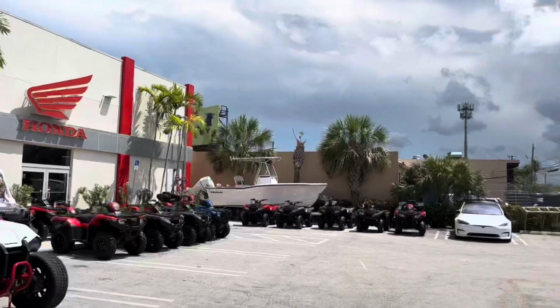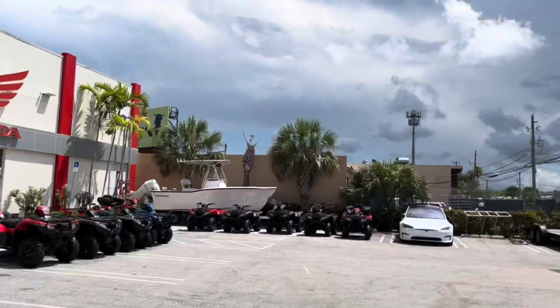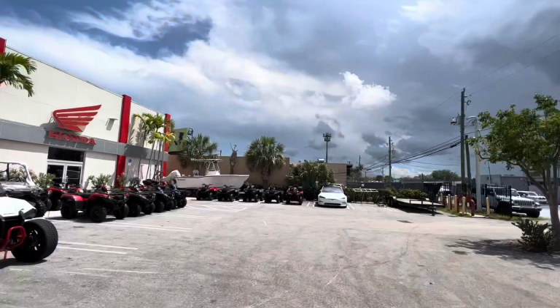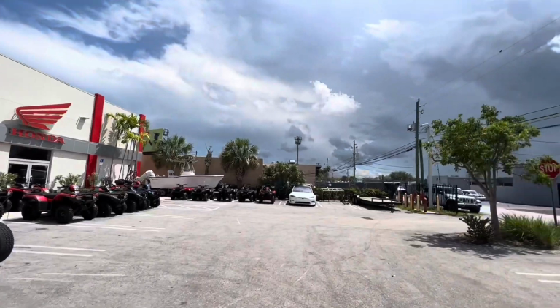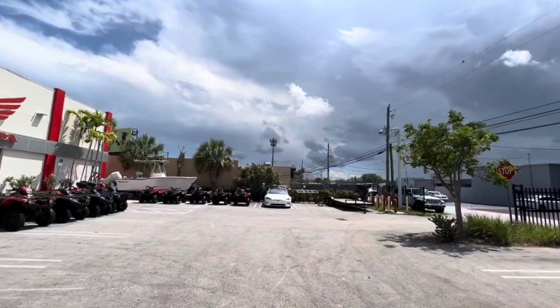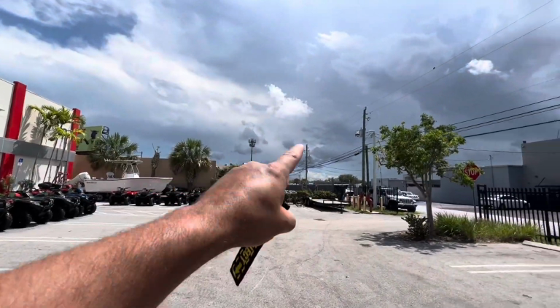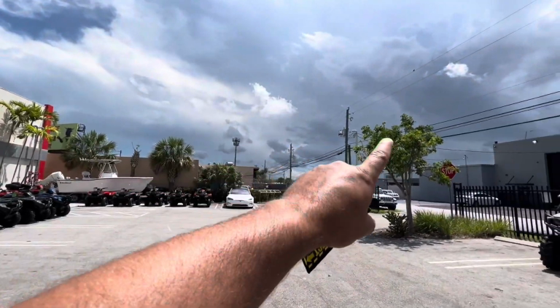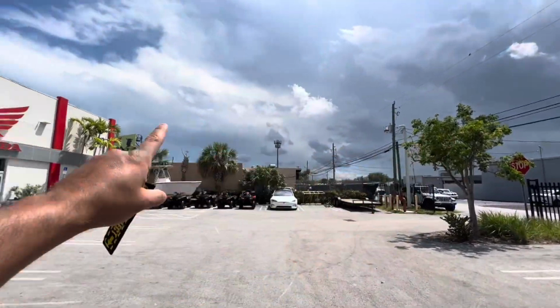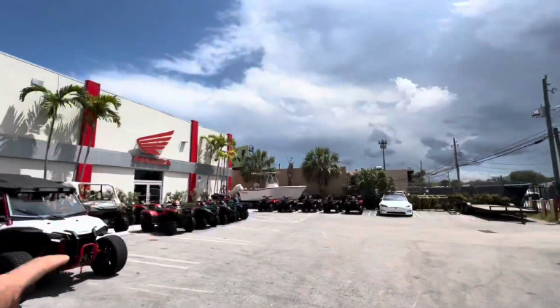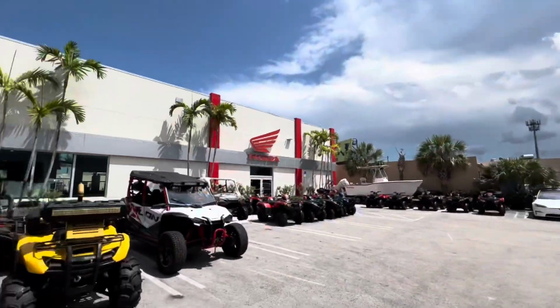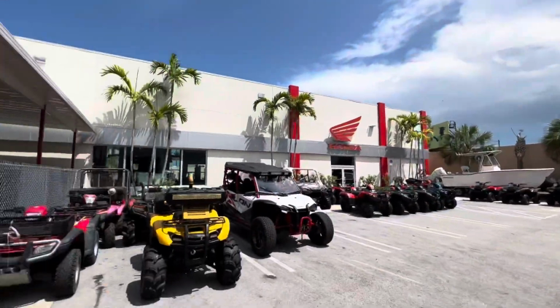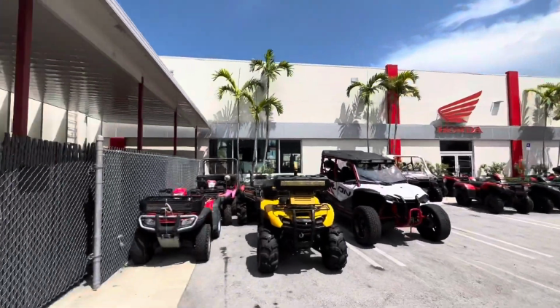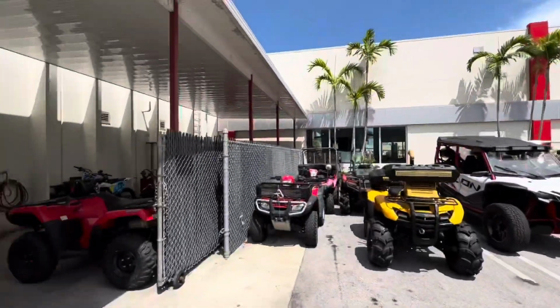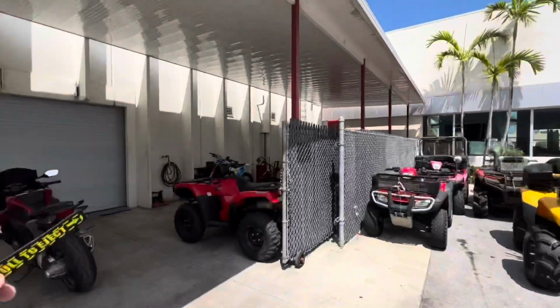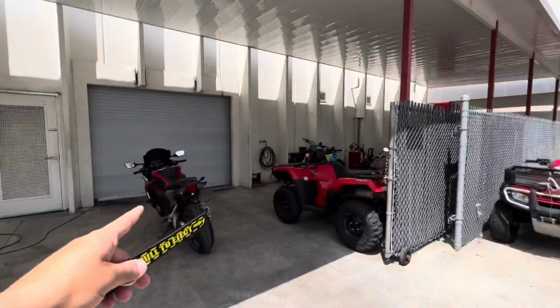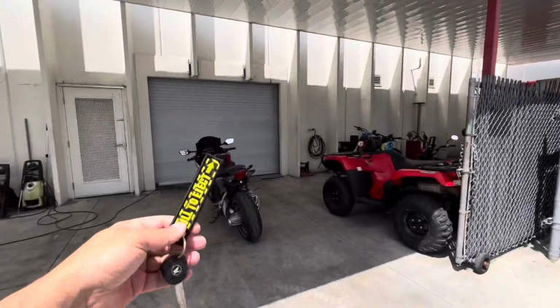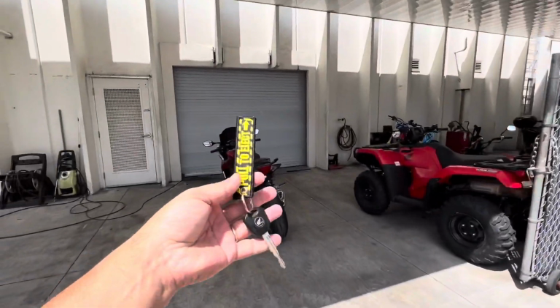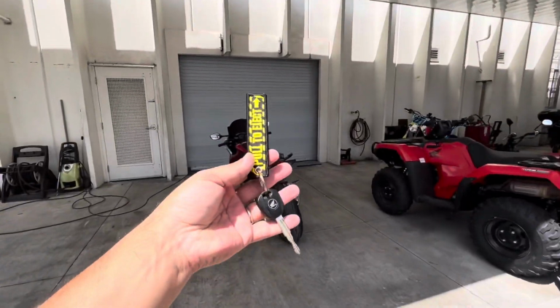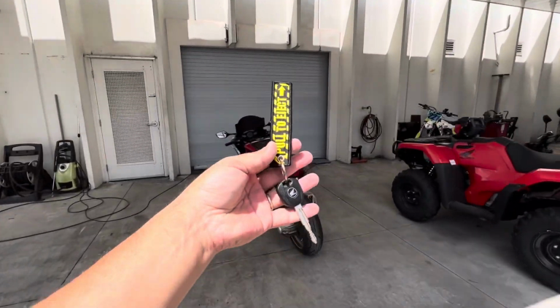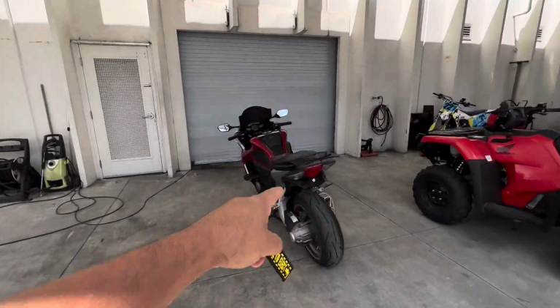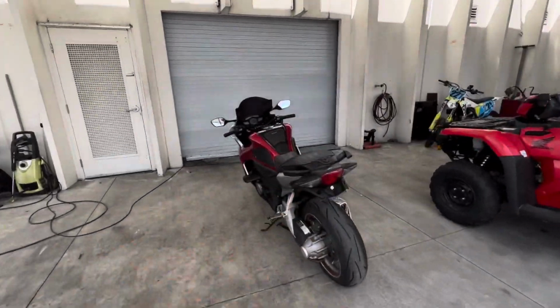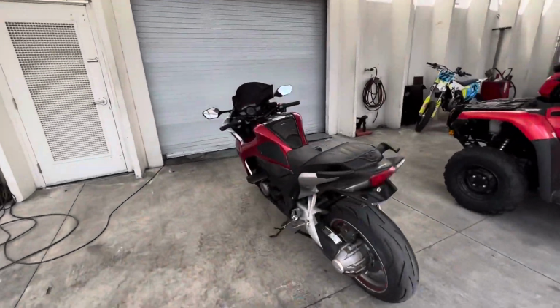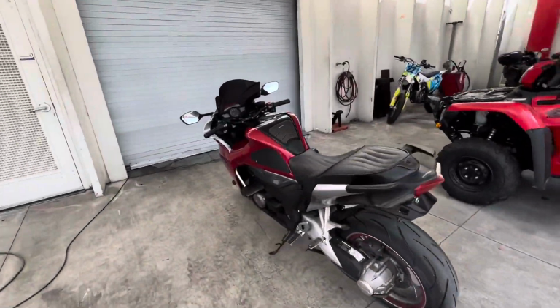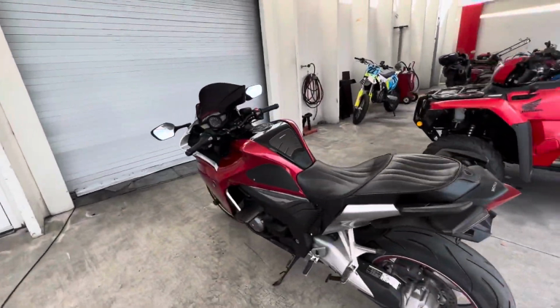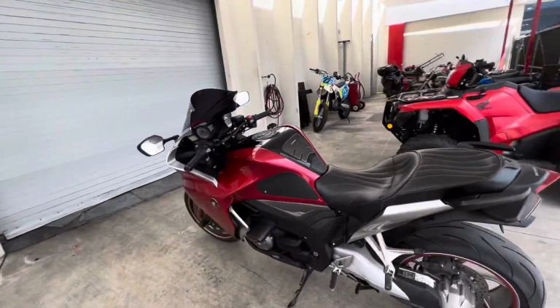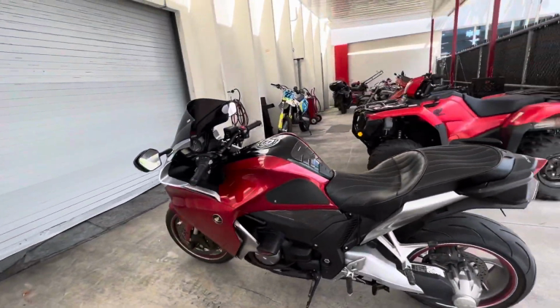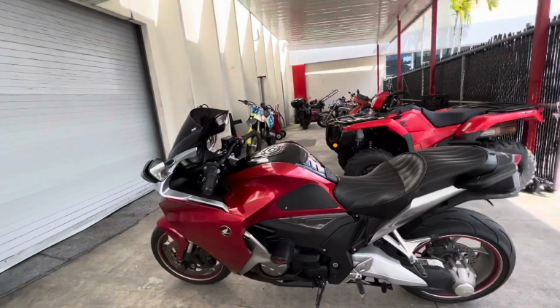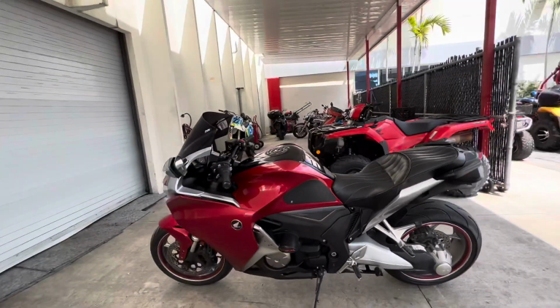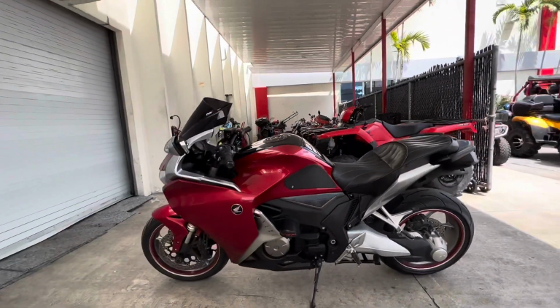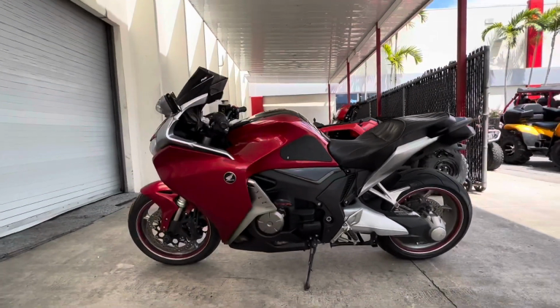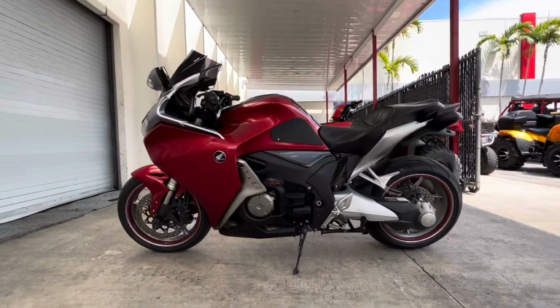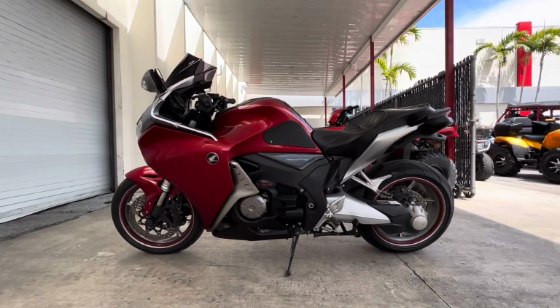What's going on guys, it's Ed here from JM Honda of Miami. We might have a little bit of rain but that's not going to ruin our day. I just got the keys and I just got a trade-in: 2010 VFR 1200F.